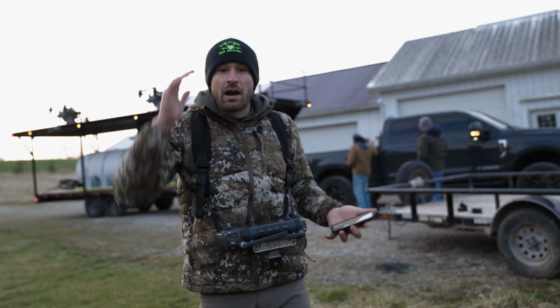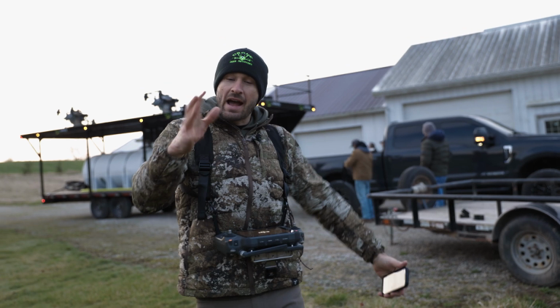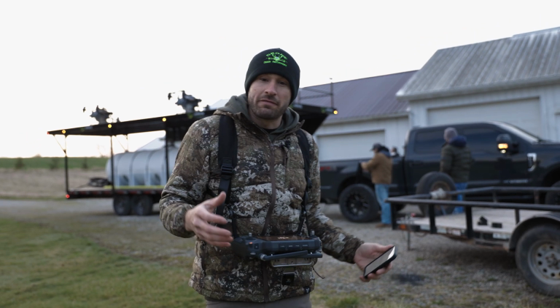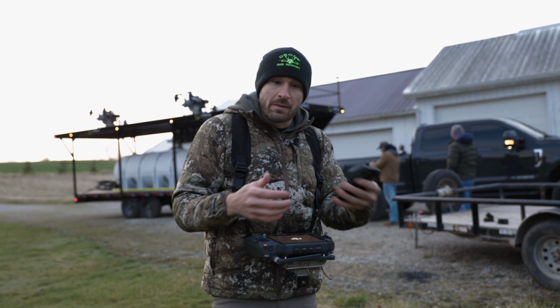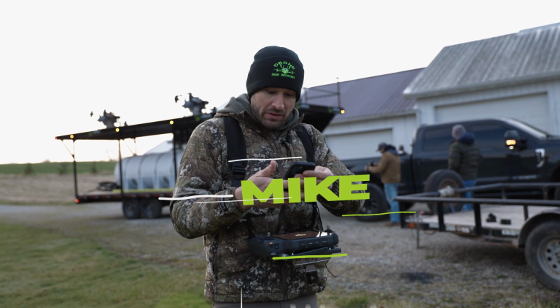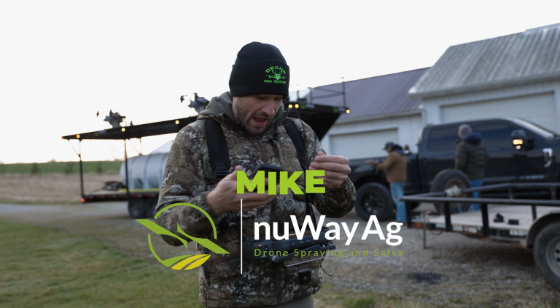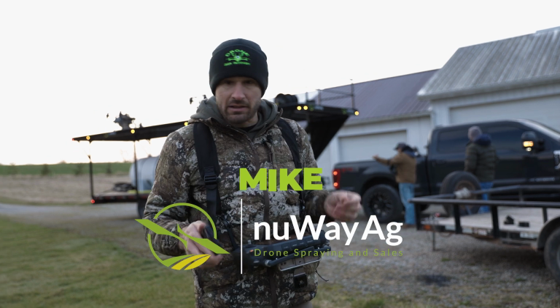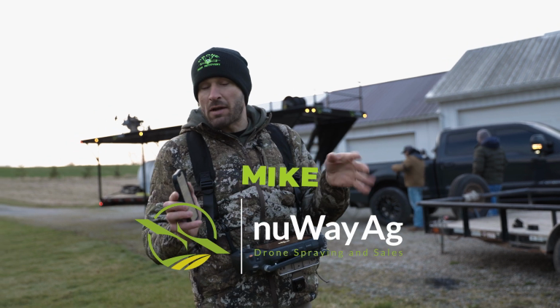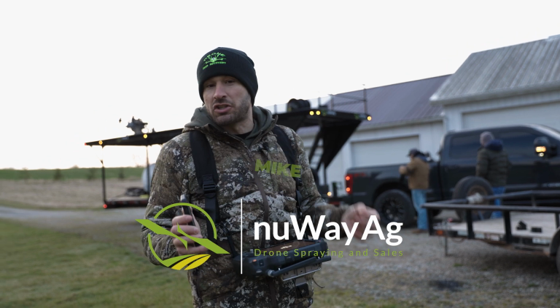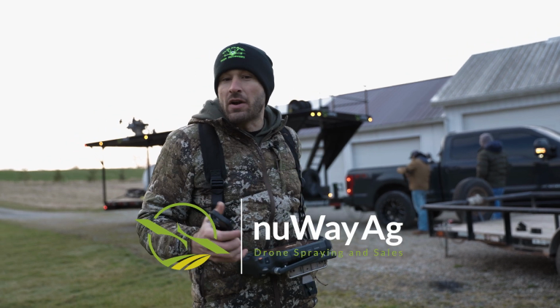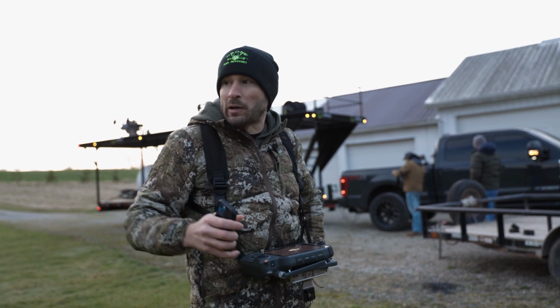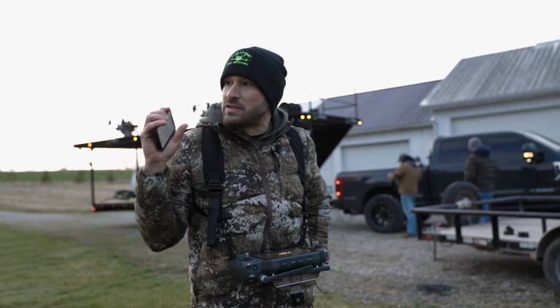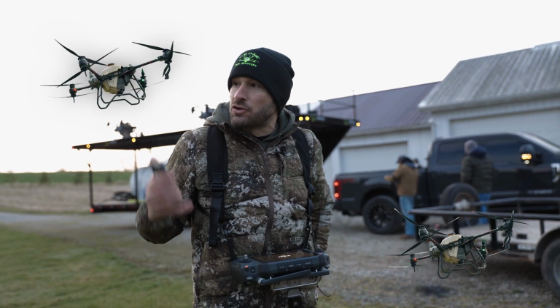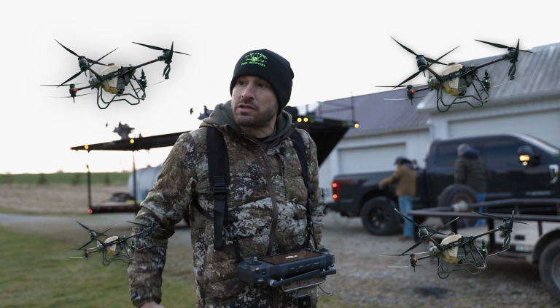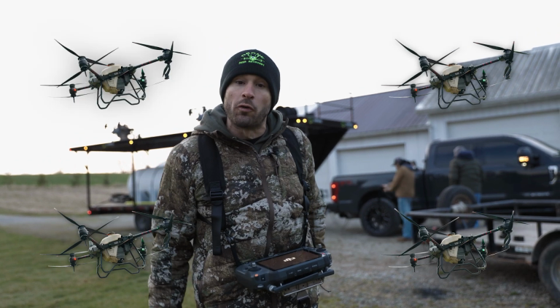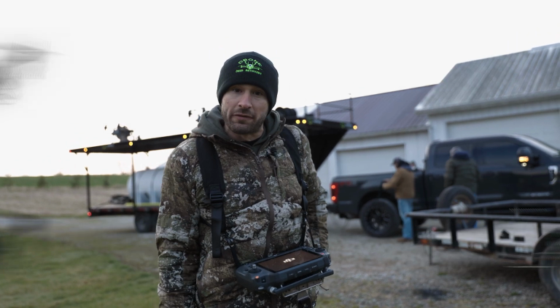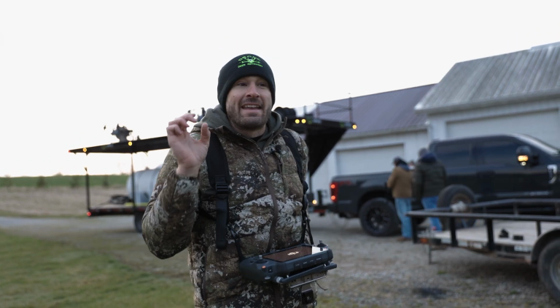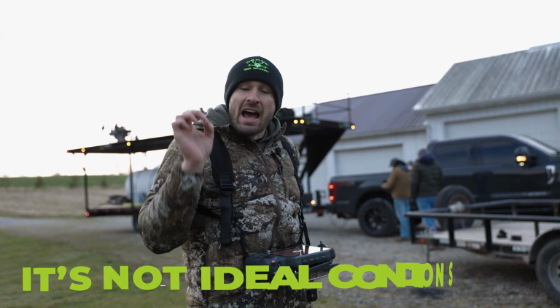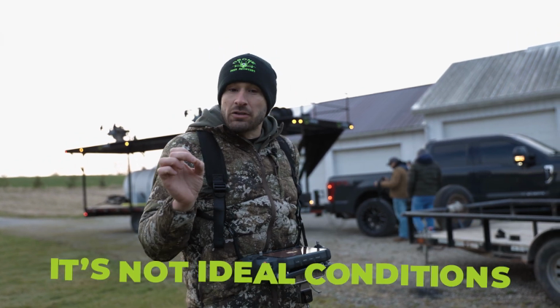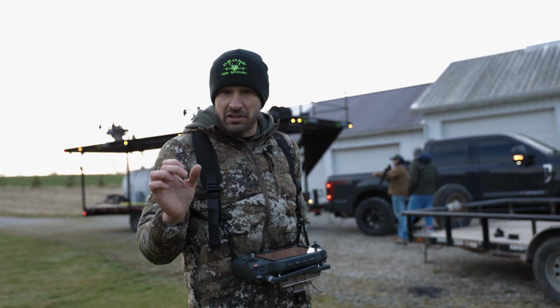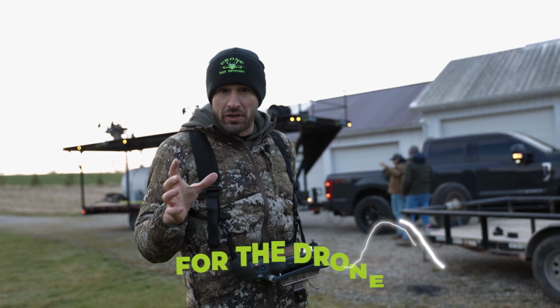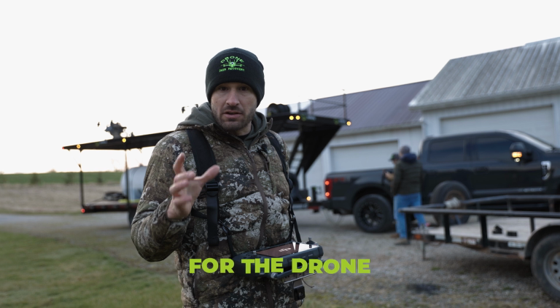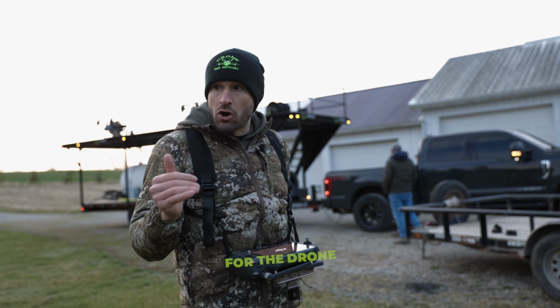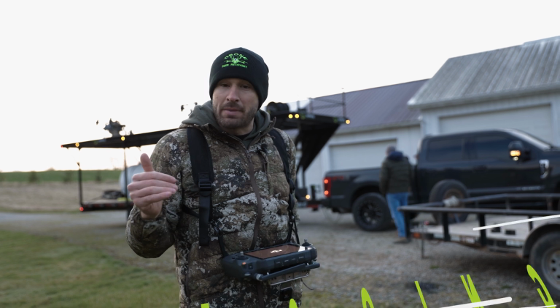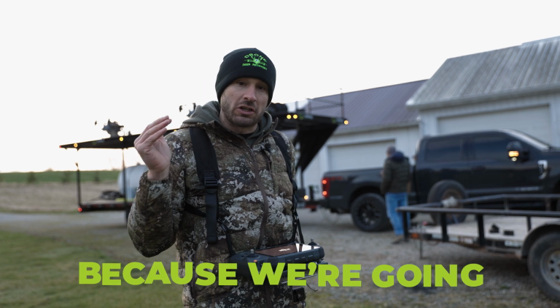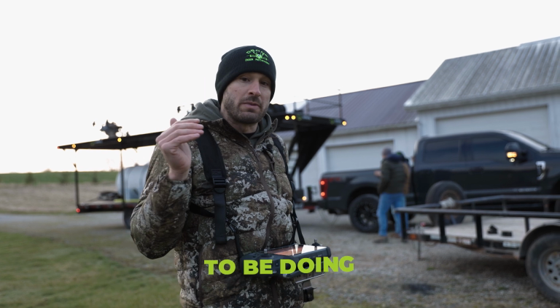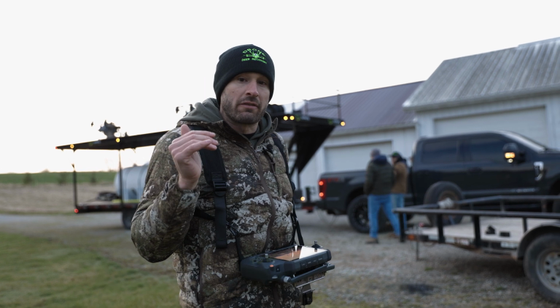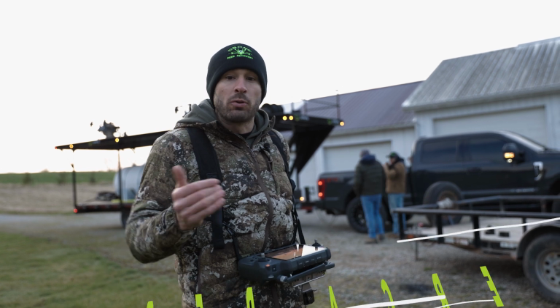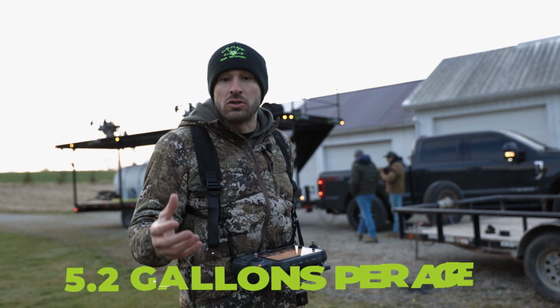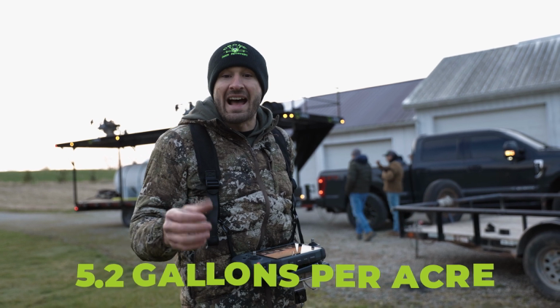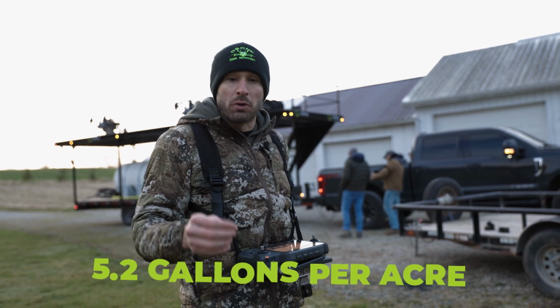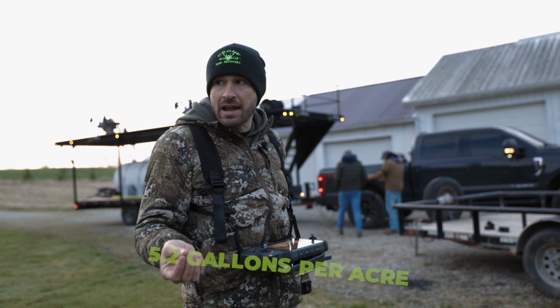All right, how's it going folks? I'm Mike with New Wit Ag. Today we're going to show you how we're going to use these drones to do foliar feed. It's not ideal conditions for the drone because we're going to be doing 5.2 gallons per acre.